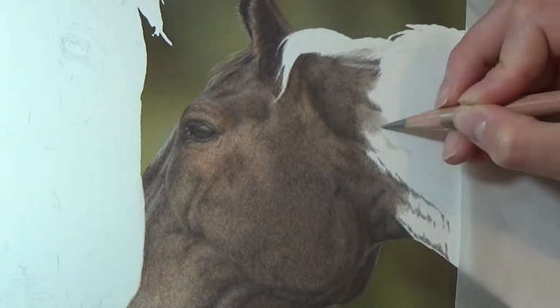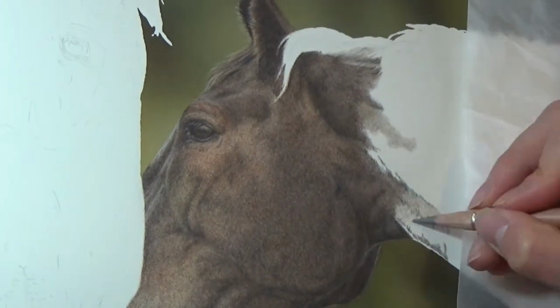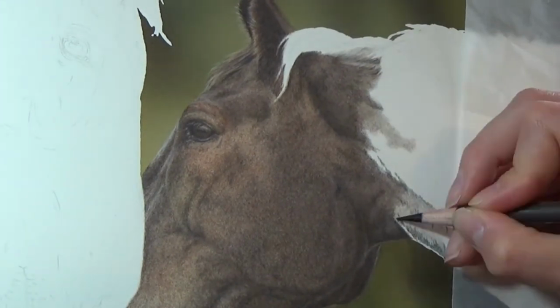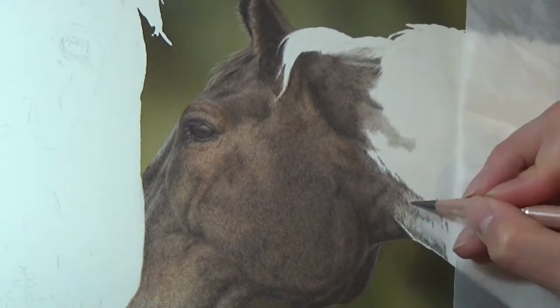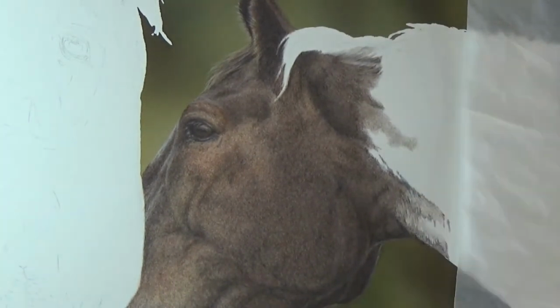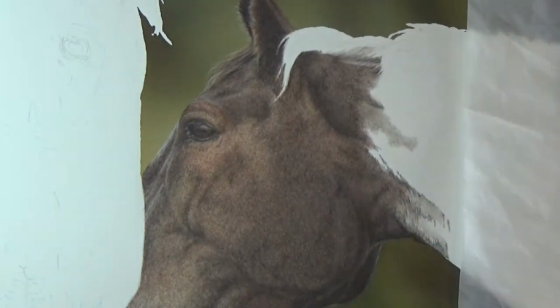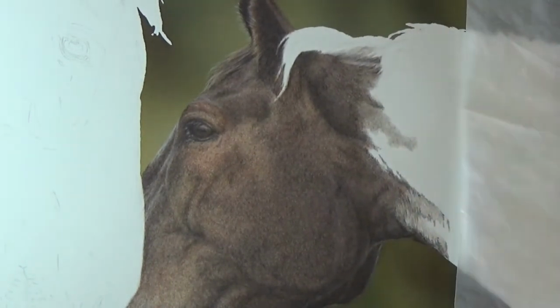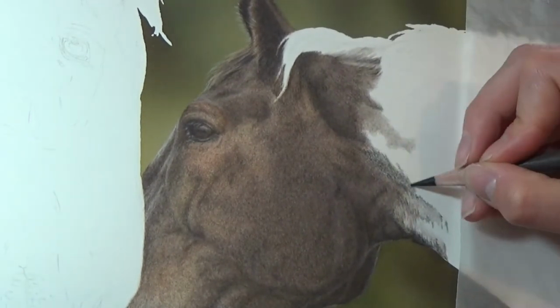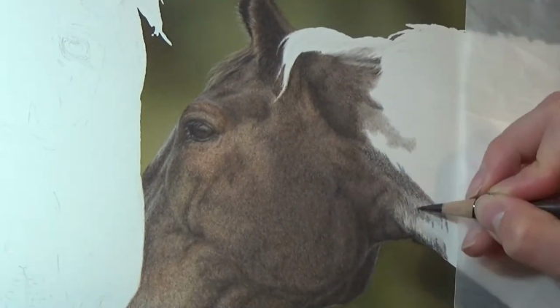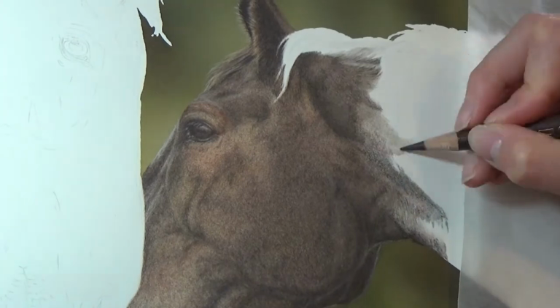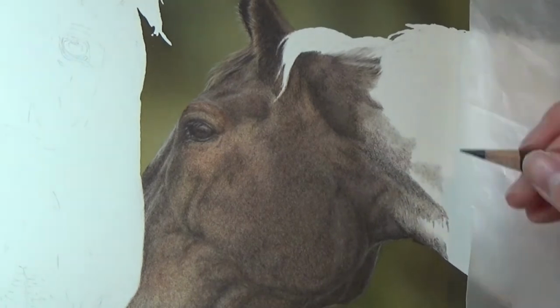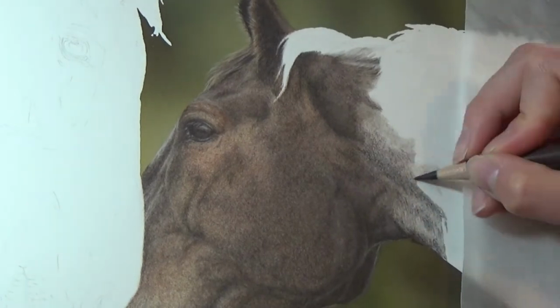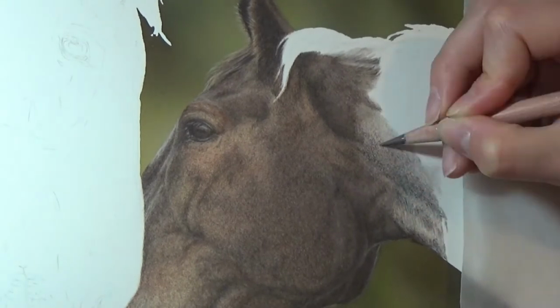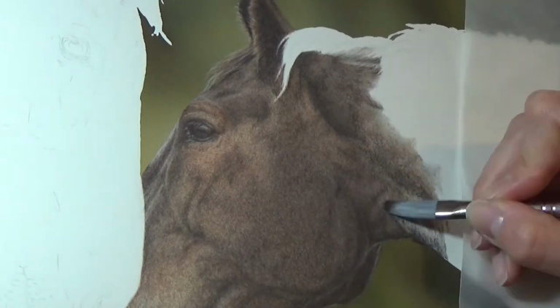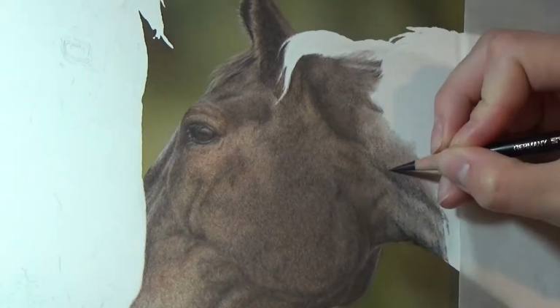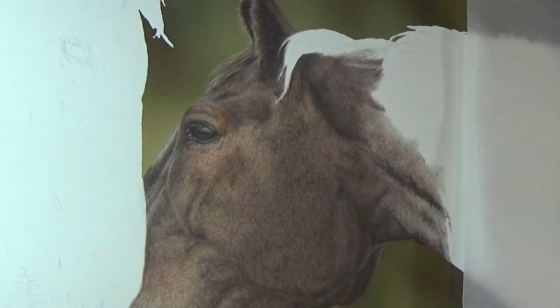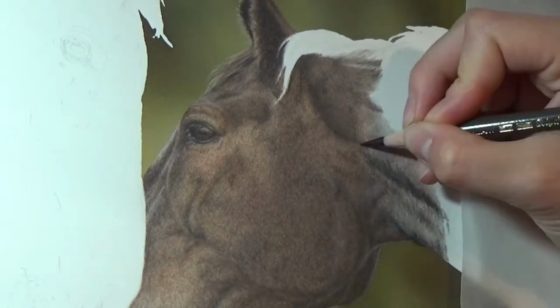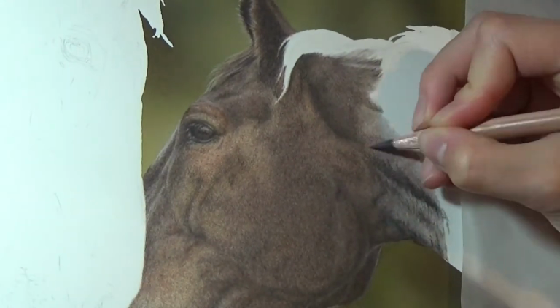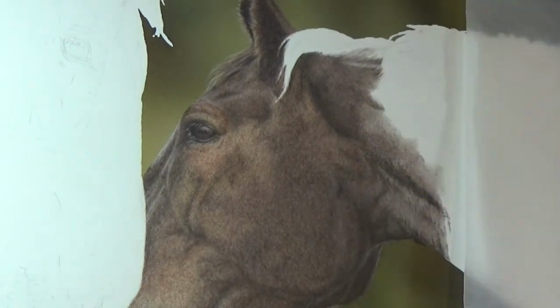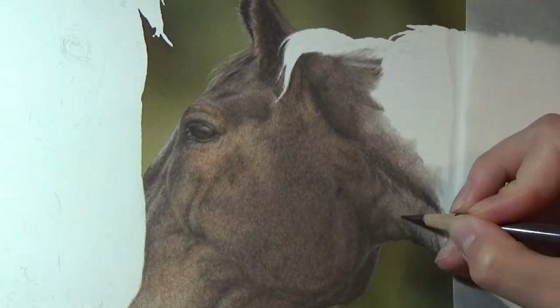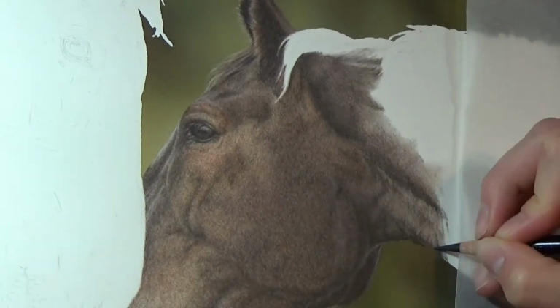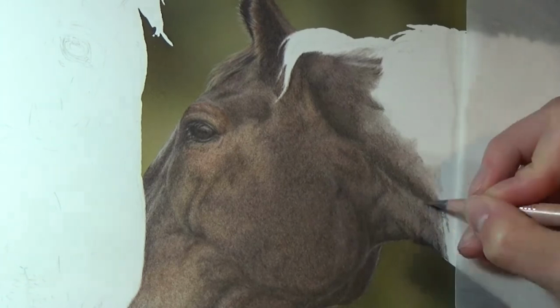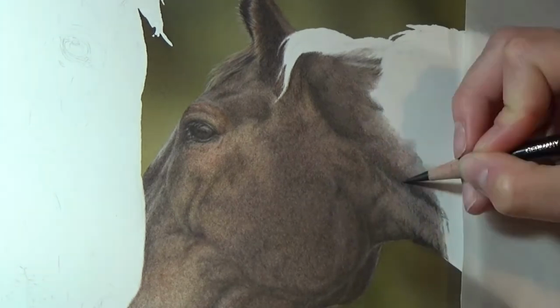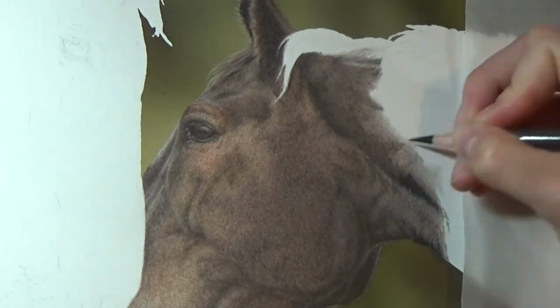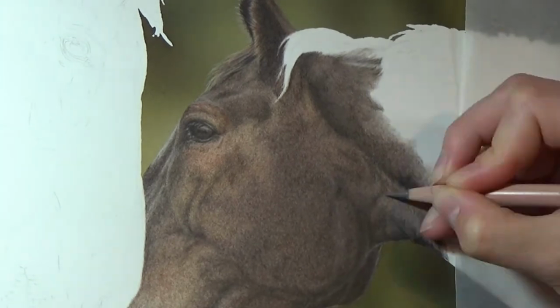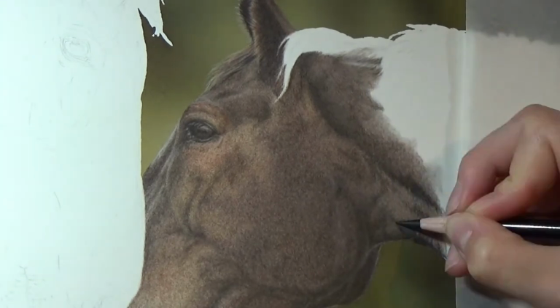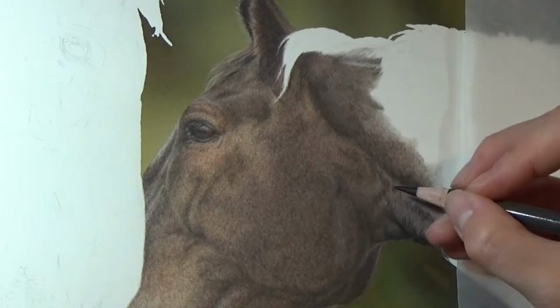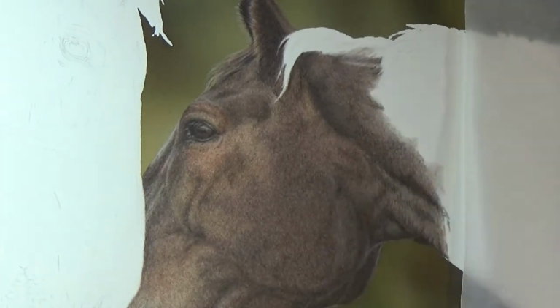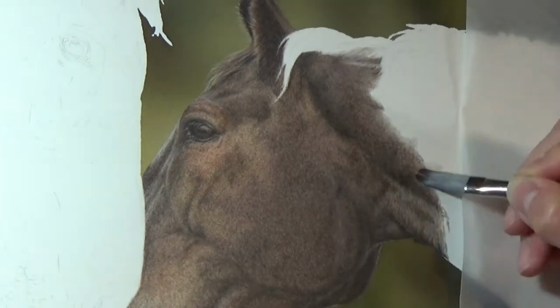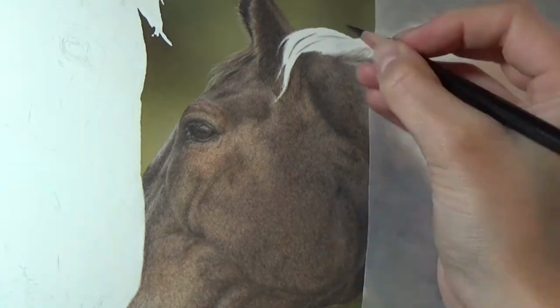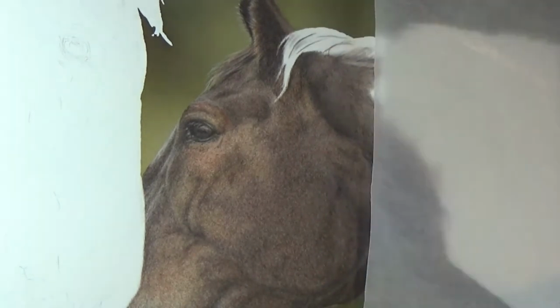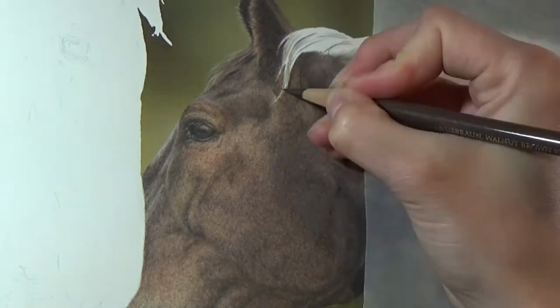So even though this horse is dark brown overall, I'm actually using a lot of warm grays on the neck muscle. This is why it's important to use a colour picker to check the actual colours of your subject, as the colours are not always what we expect them to be.